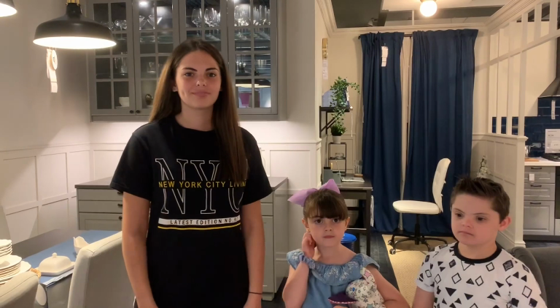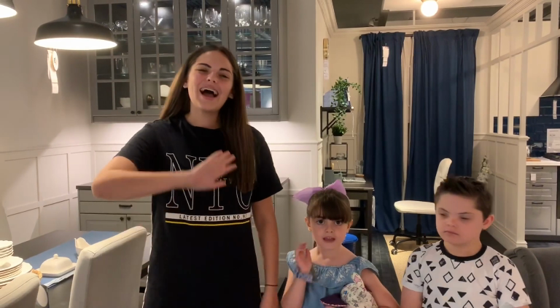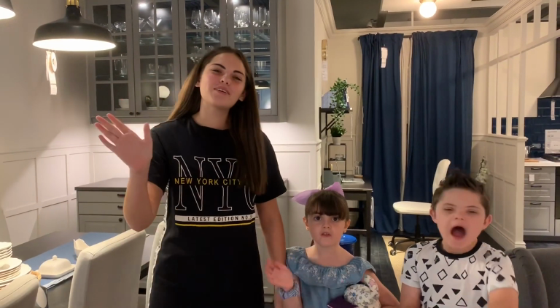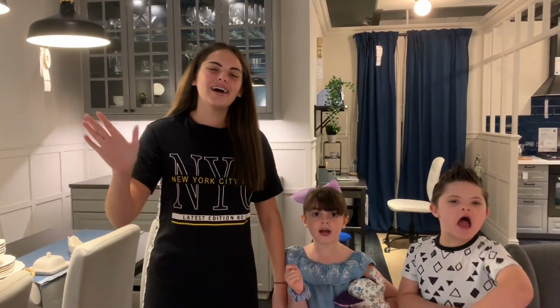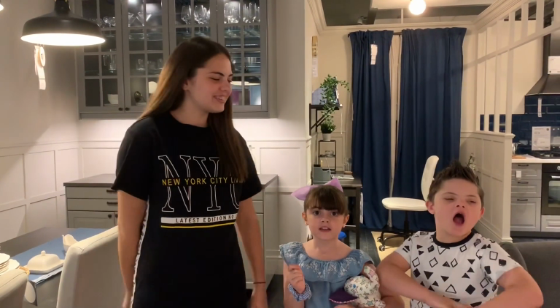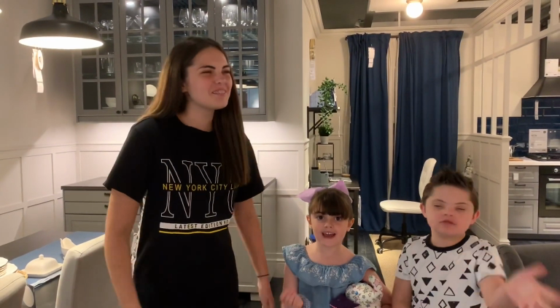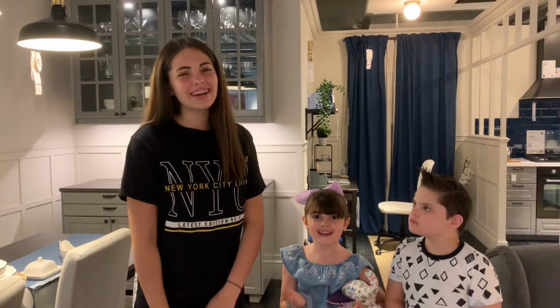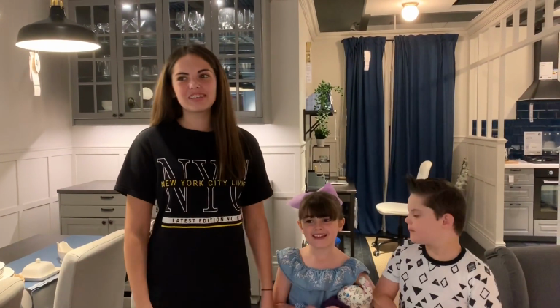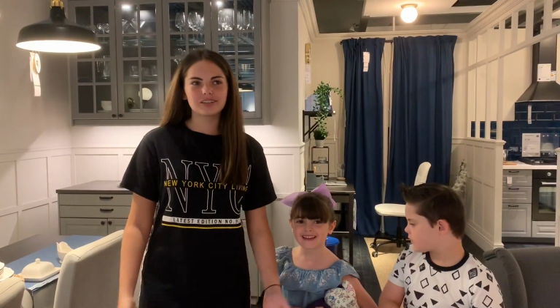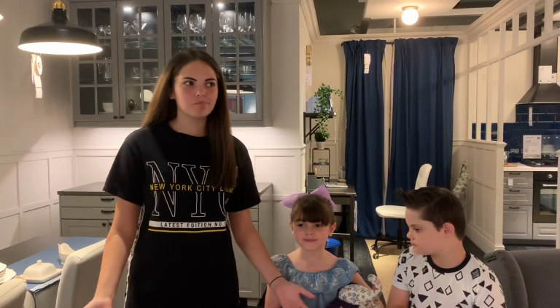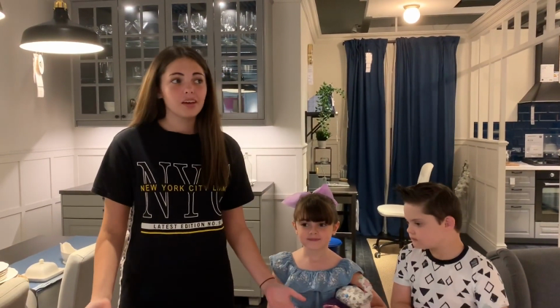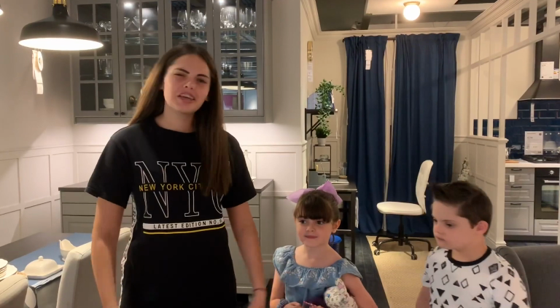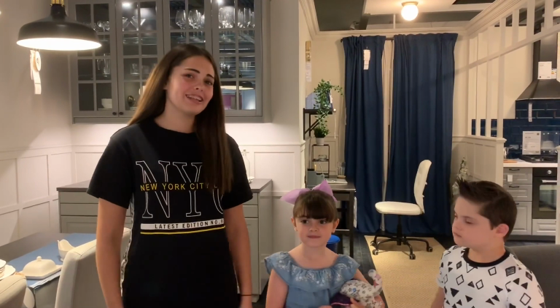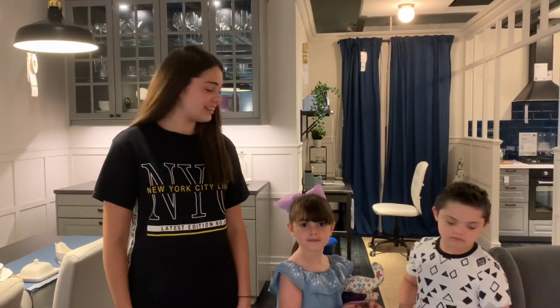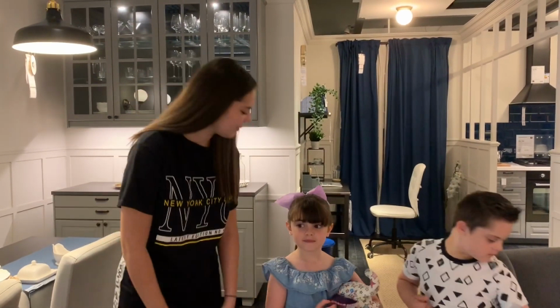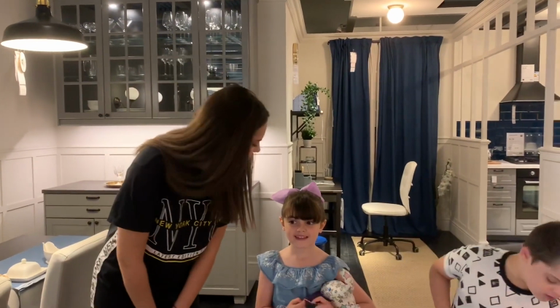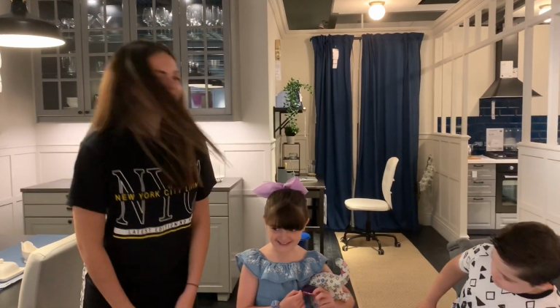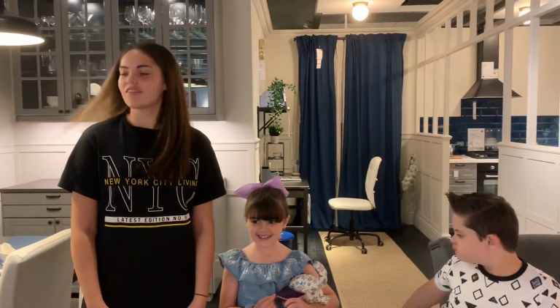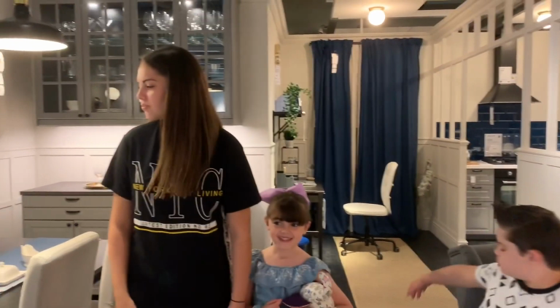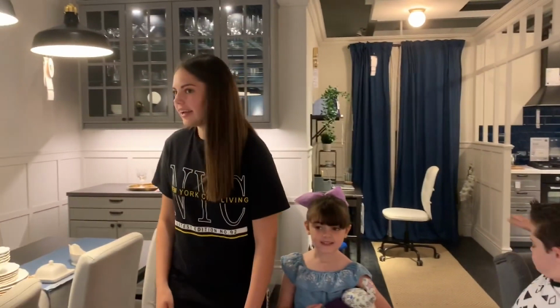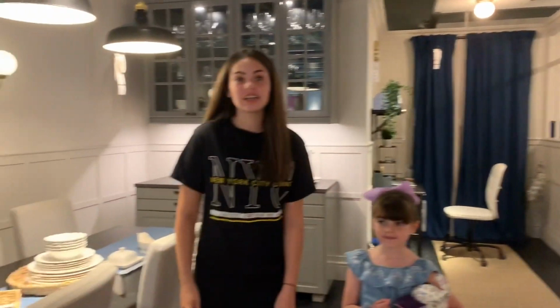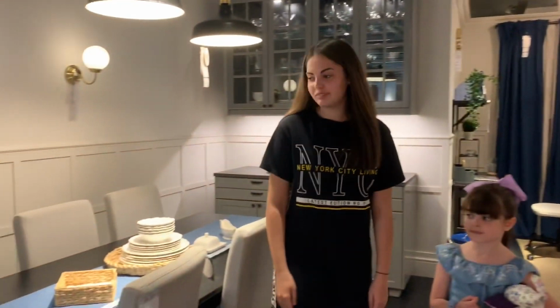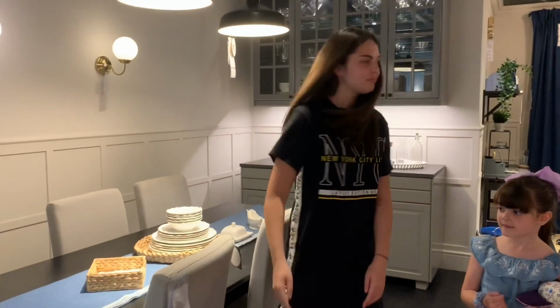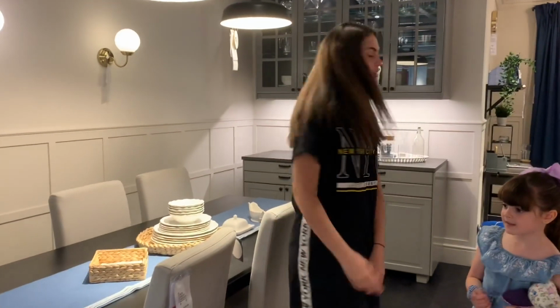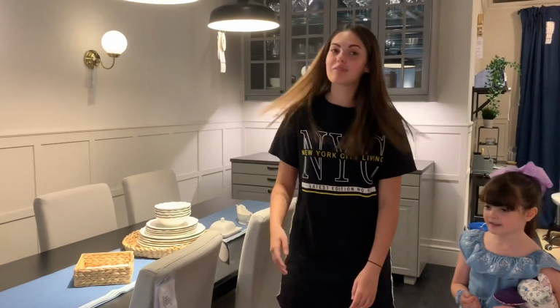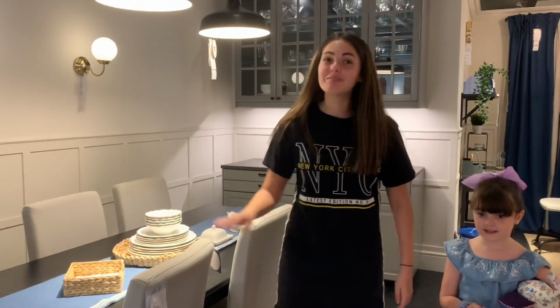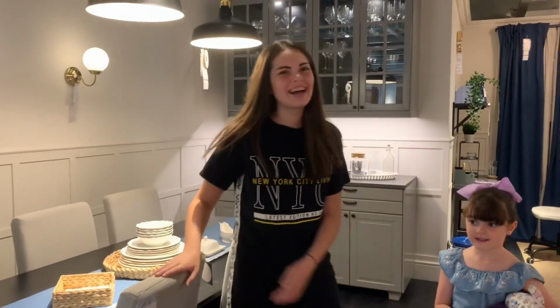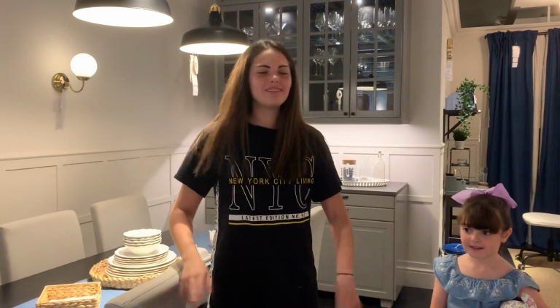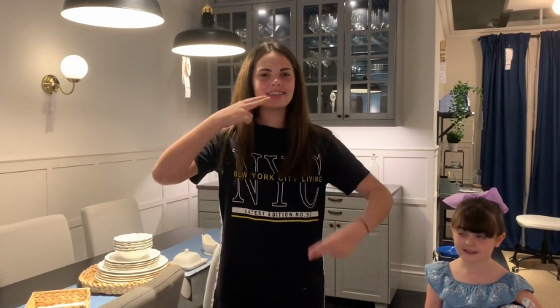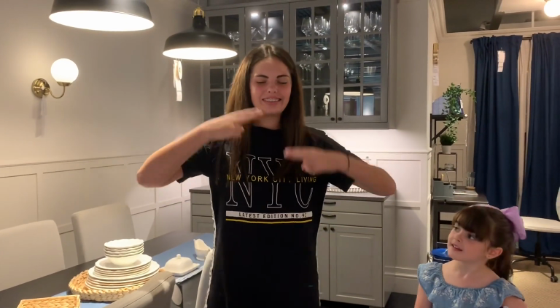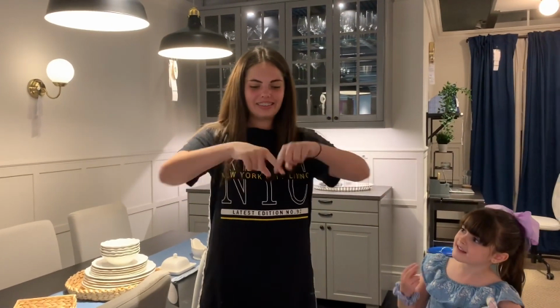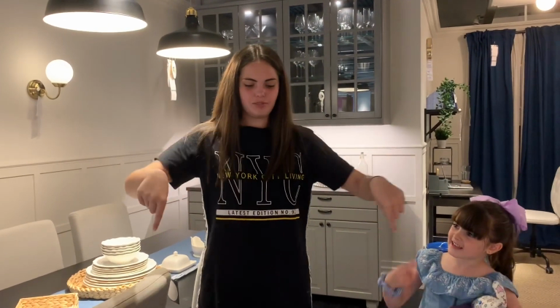Hello everyone! So today we're in Ikea, and we're going to do some Ikea related science living here, aren't they kids? So the first one is the dining room. Not very much of a room but a dining room, and that is a dining room.